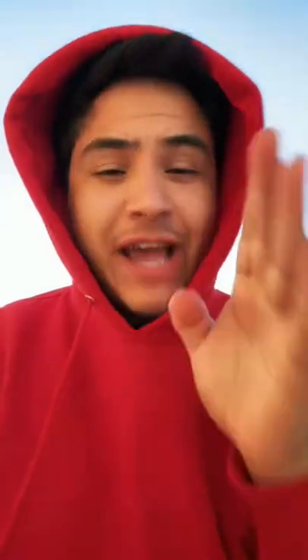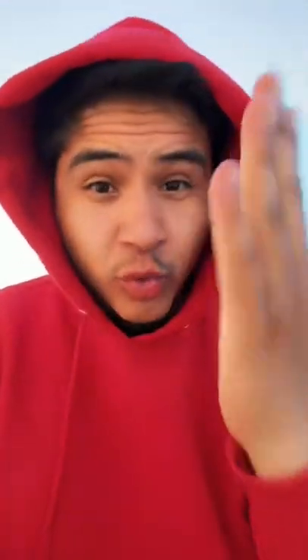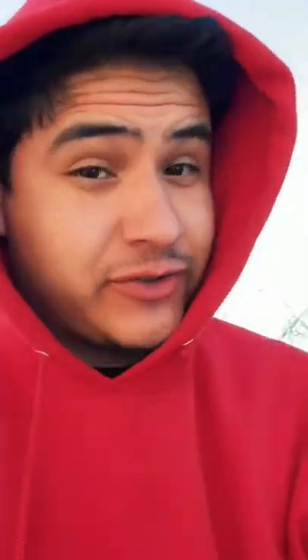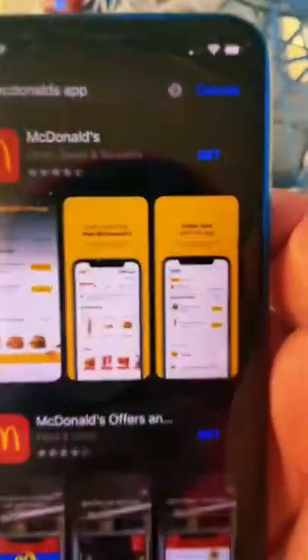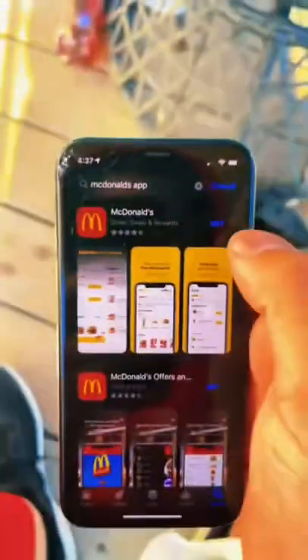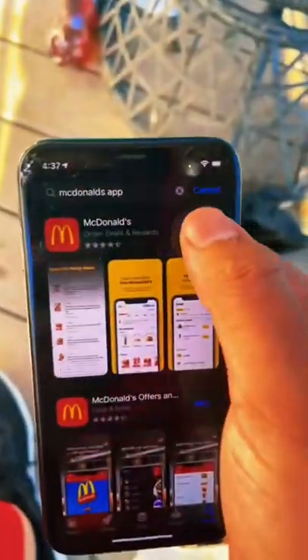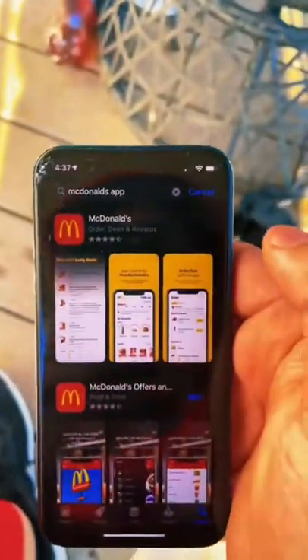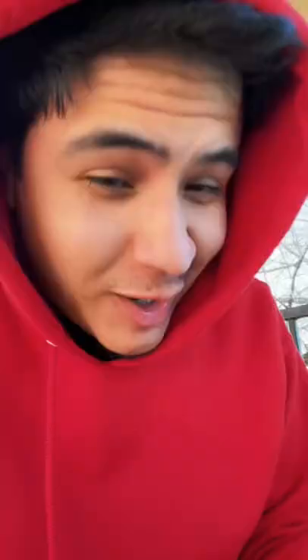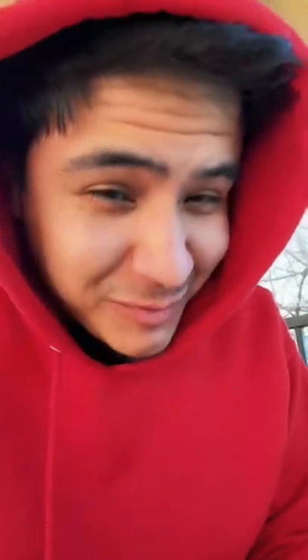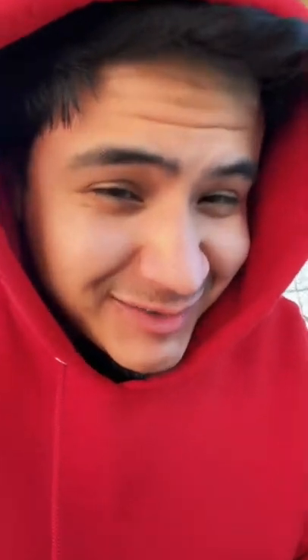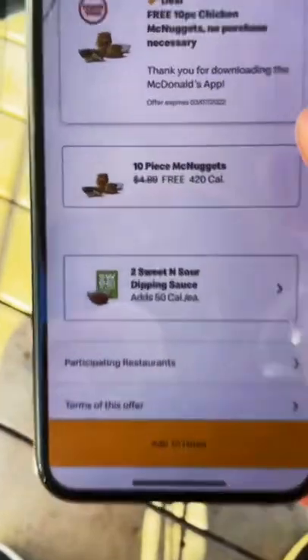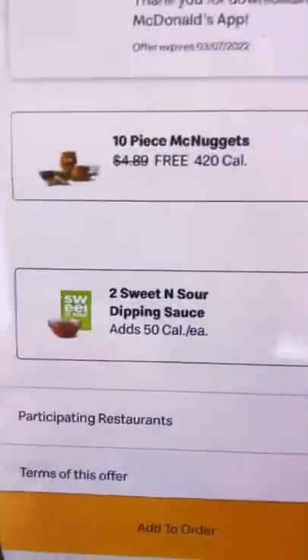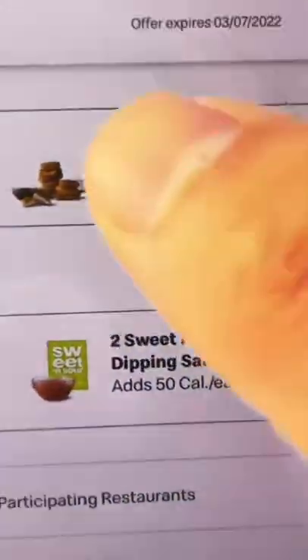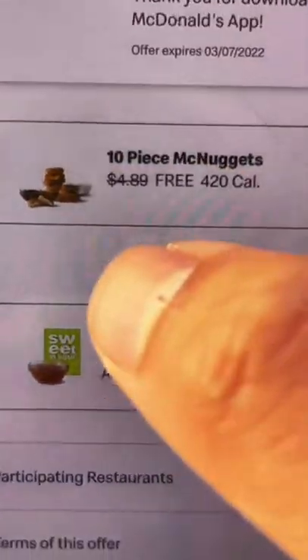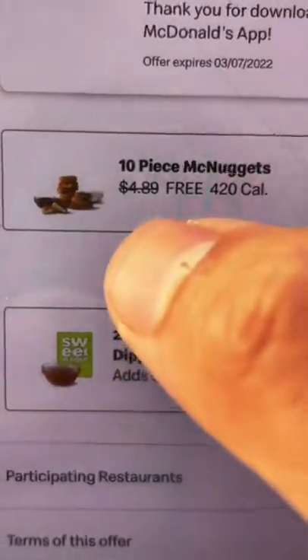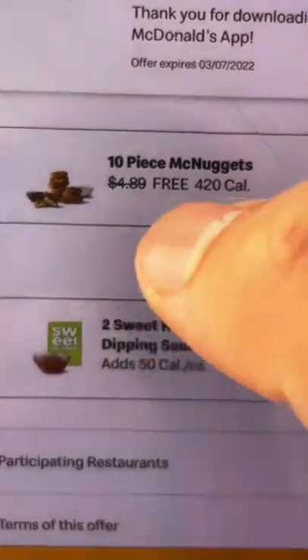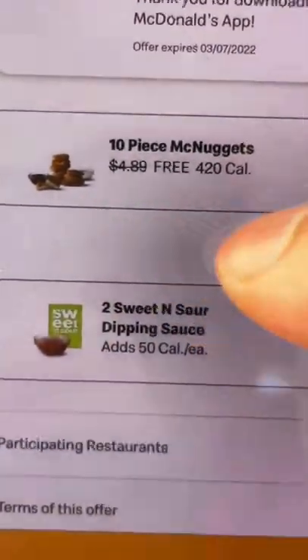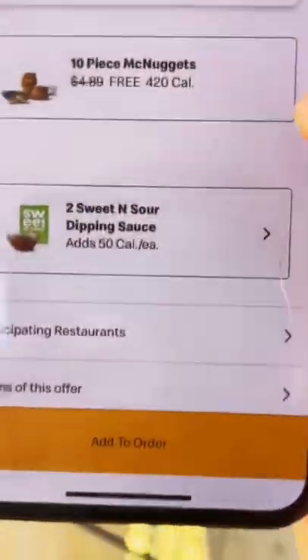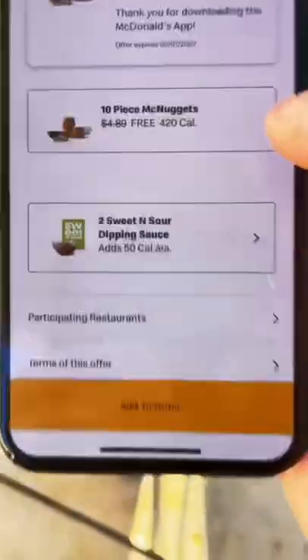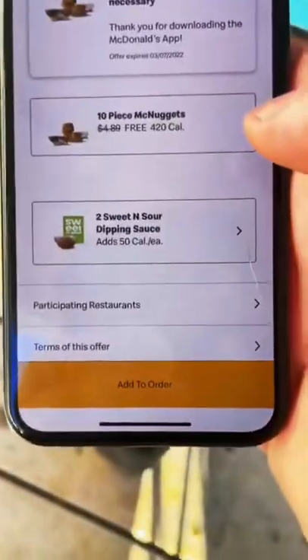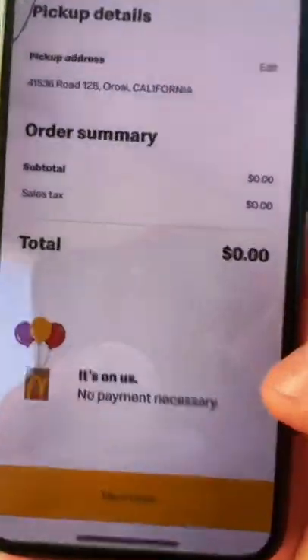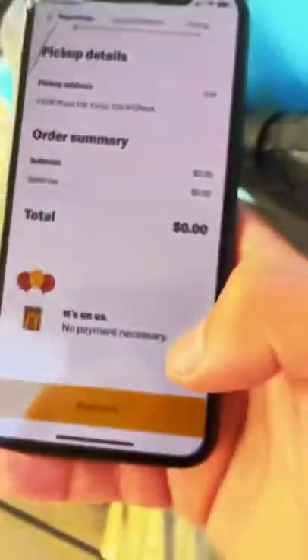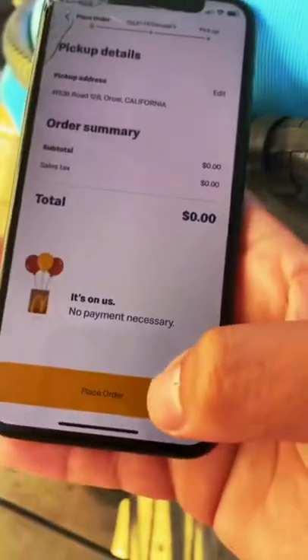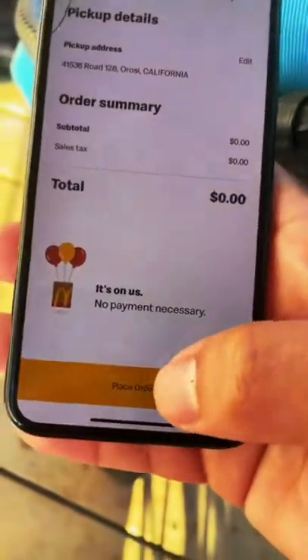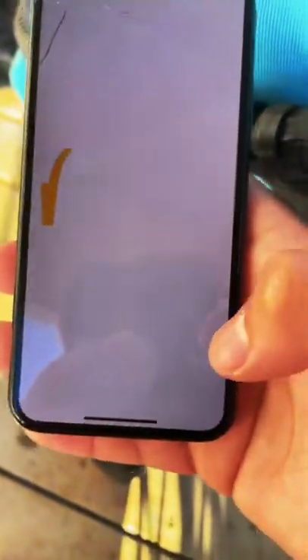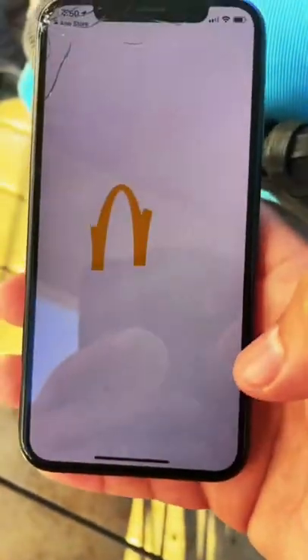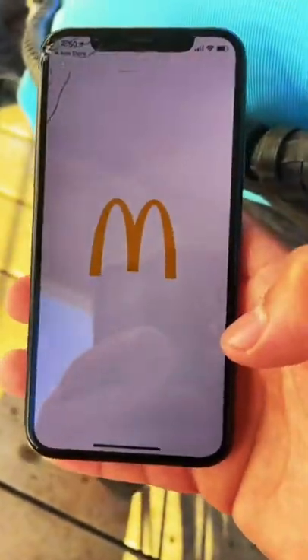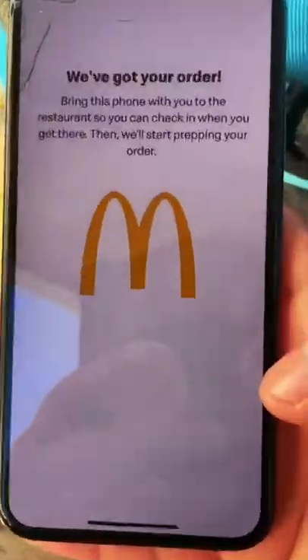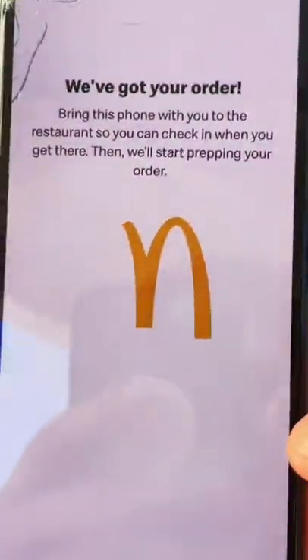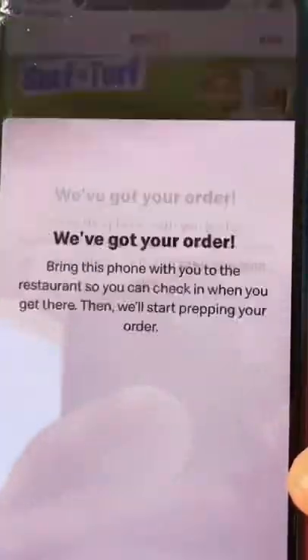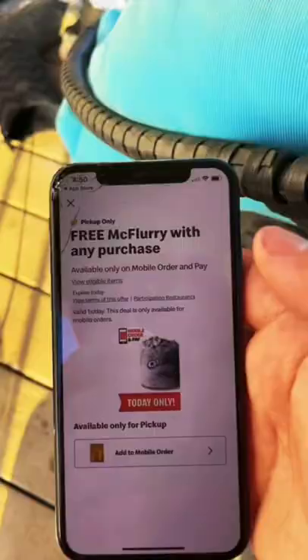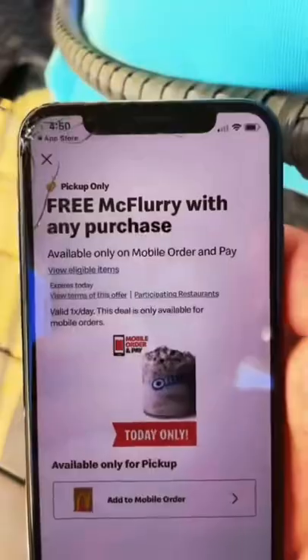I love free food. Let's see if this actually works — first we gotta download the McDonald's app. I hope this works. Alright, so far I got a free 10-piece McNuggets. Let's see if this works. Oh my god, no way!